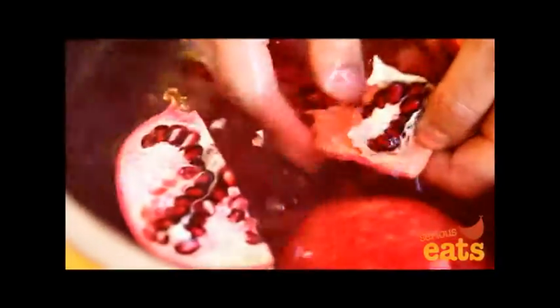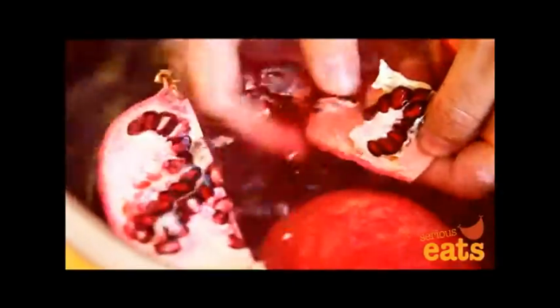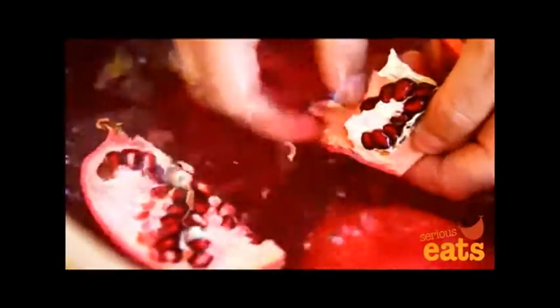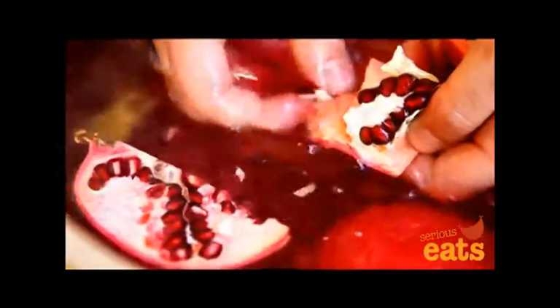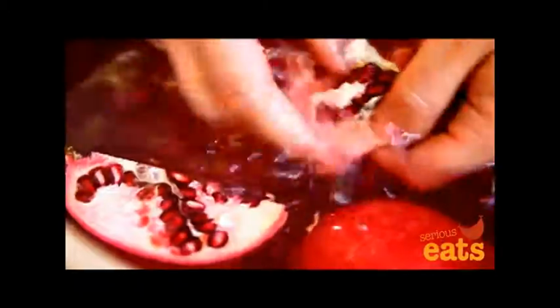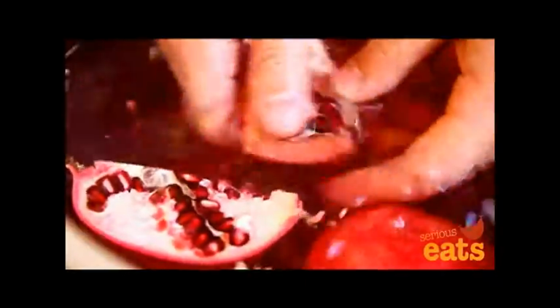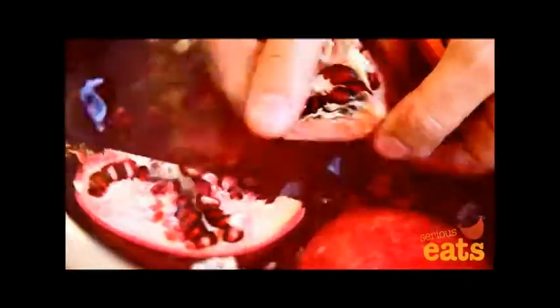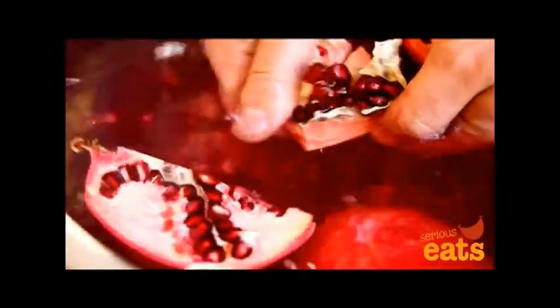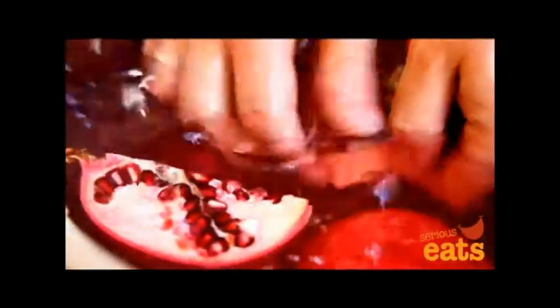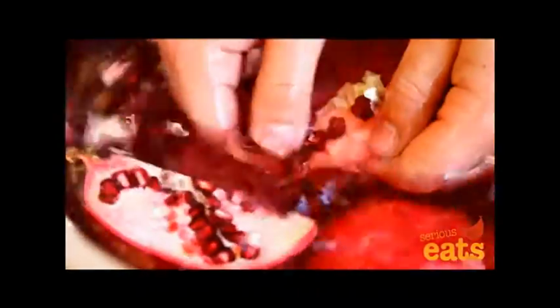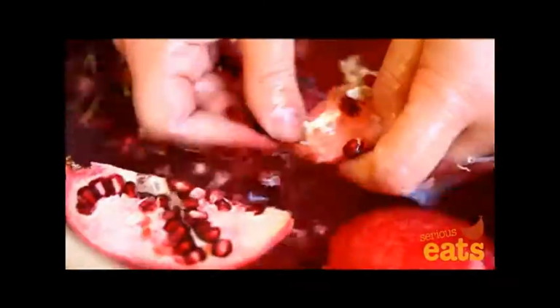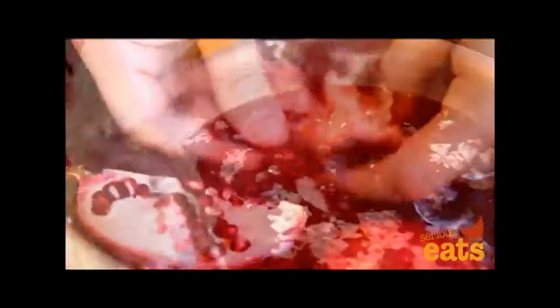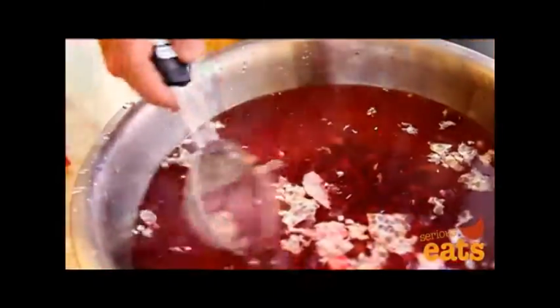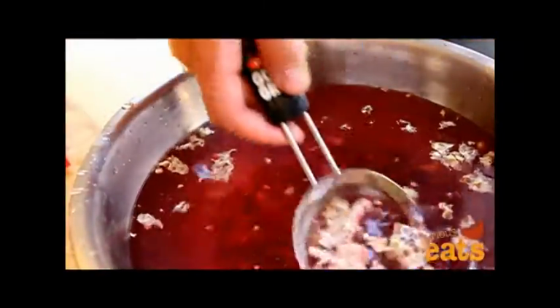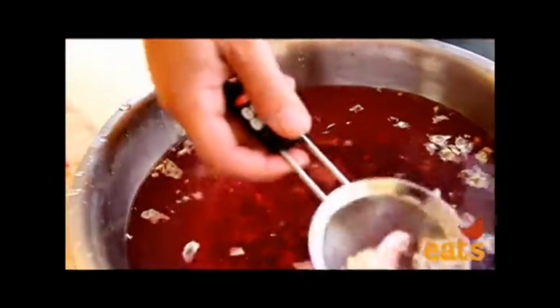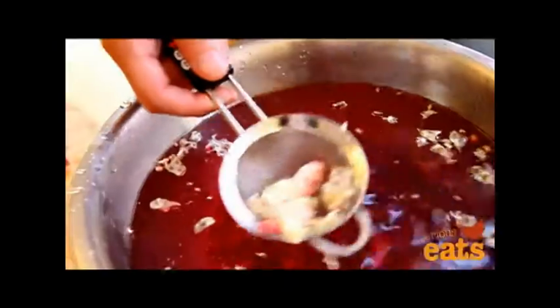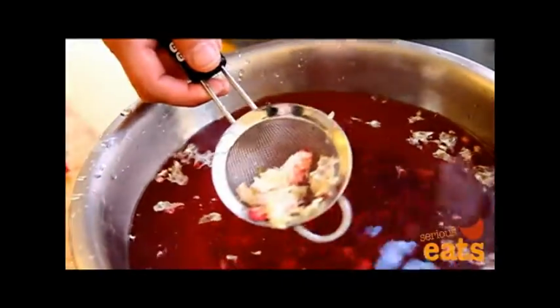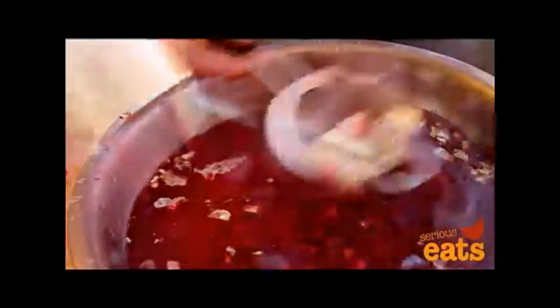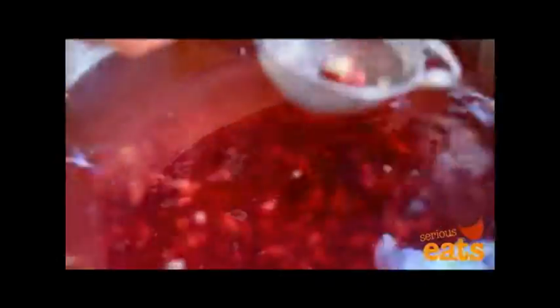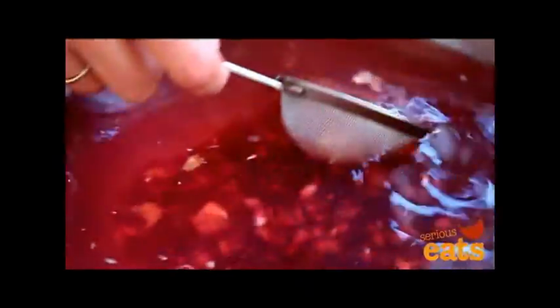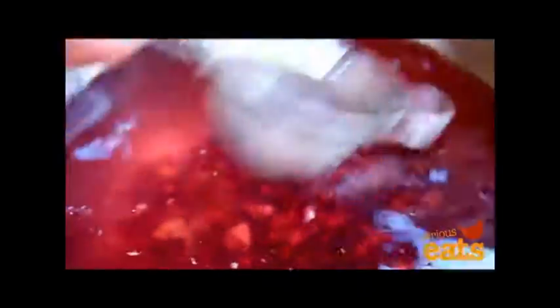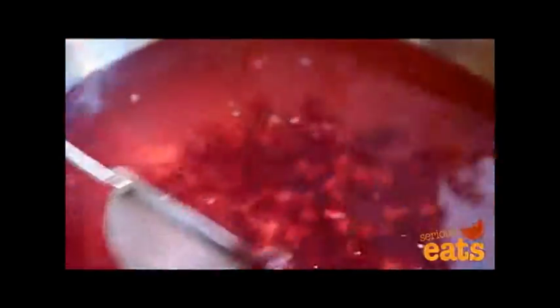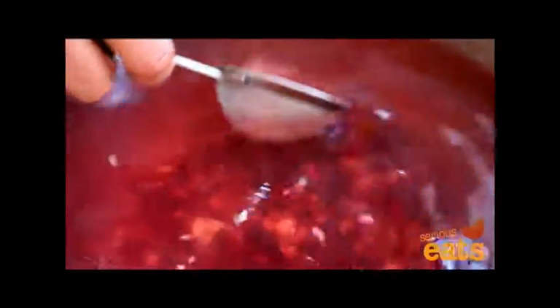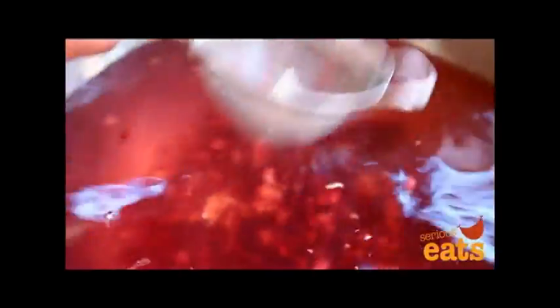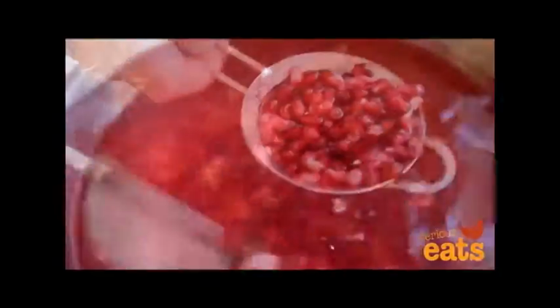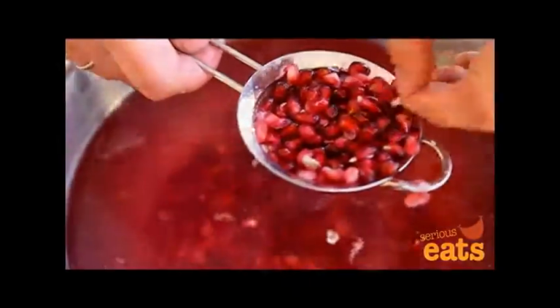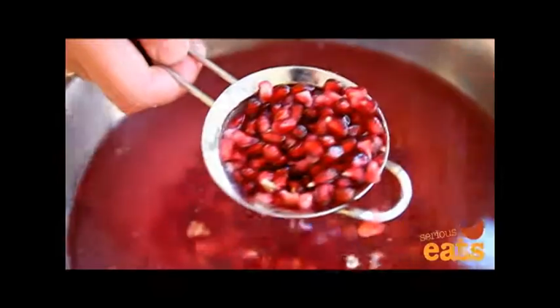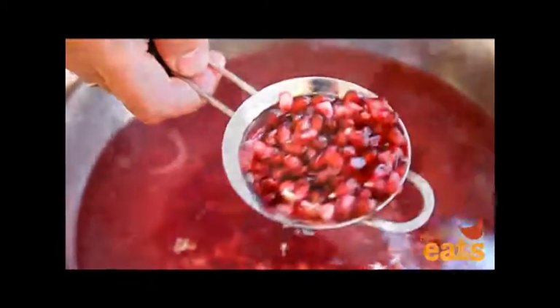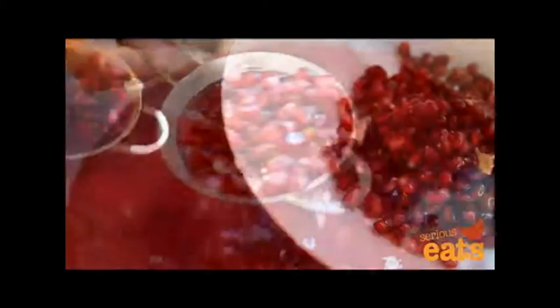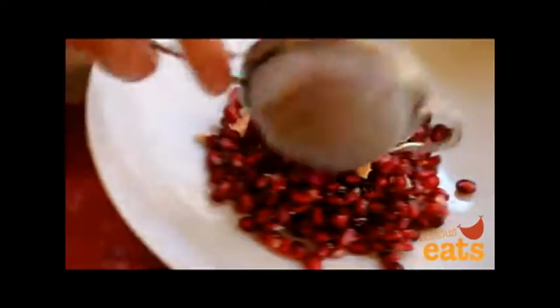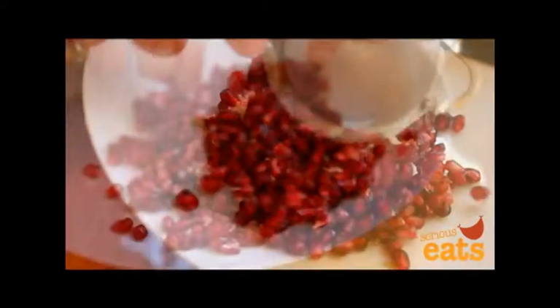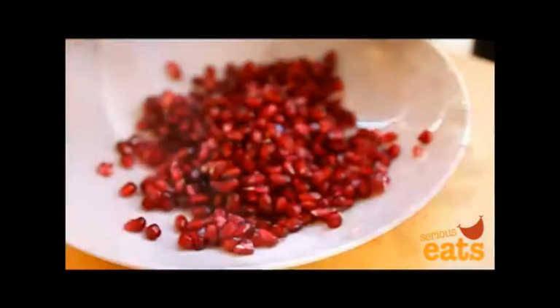Use your fingers to gently pry the seeds from the white membrane, being careful not to press too hard. As you remove the seeds, they should sink to the bottom of the bowl while any tiny bits of leftover pith will float to the top. Use a small wire mesh strainer to remove and discard the pith, then drain the seeds and pick away any leftover pieces of pith.